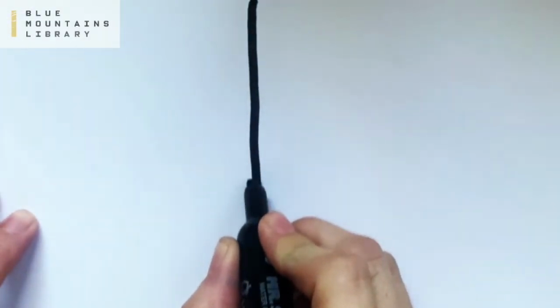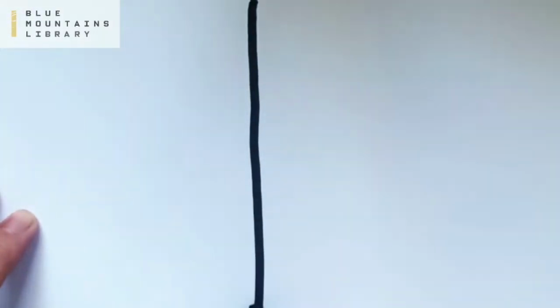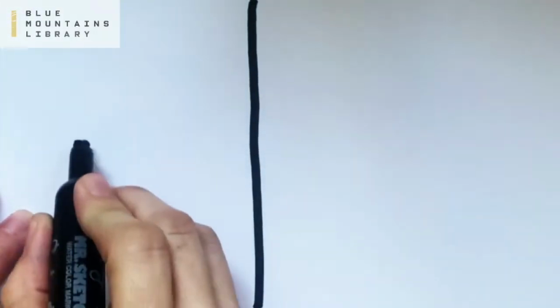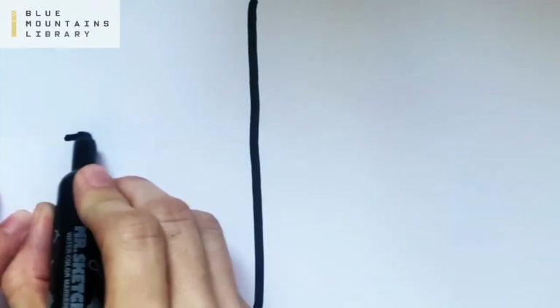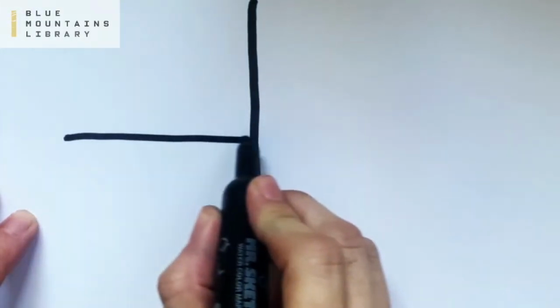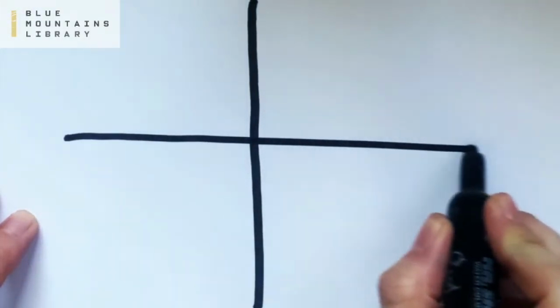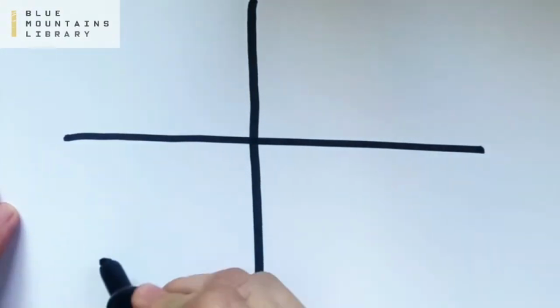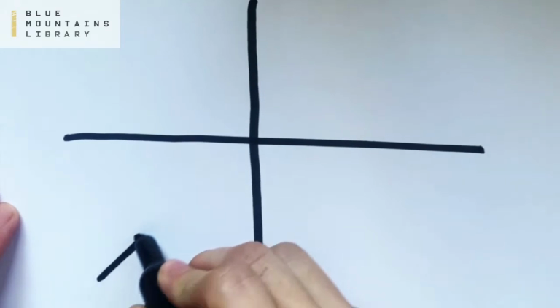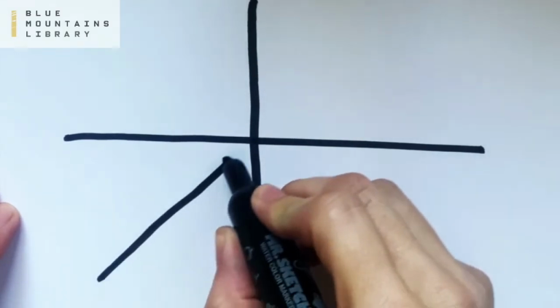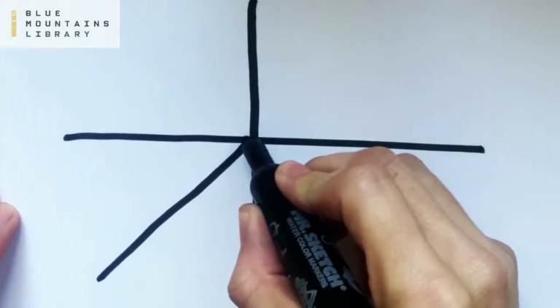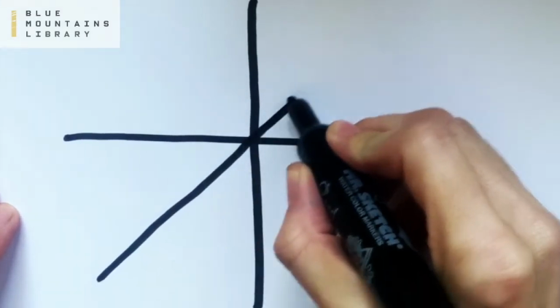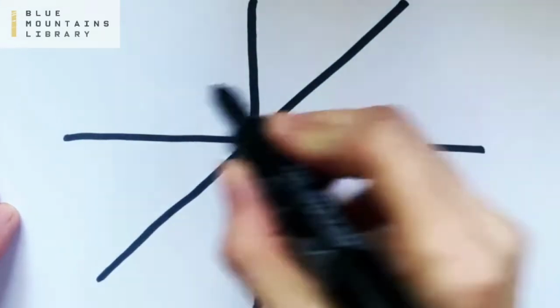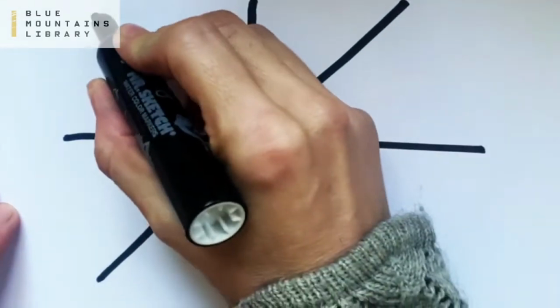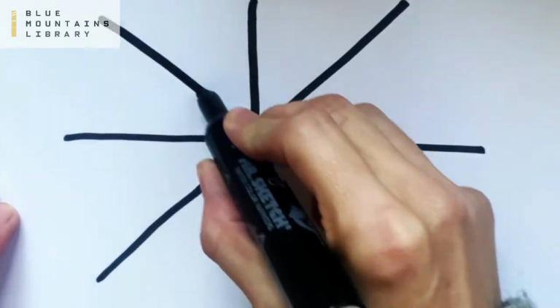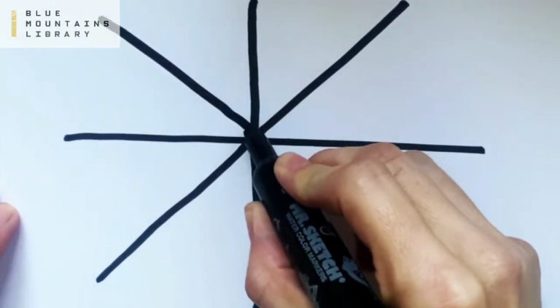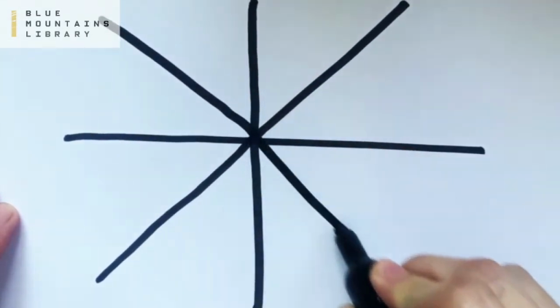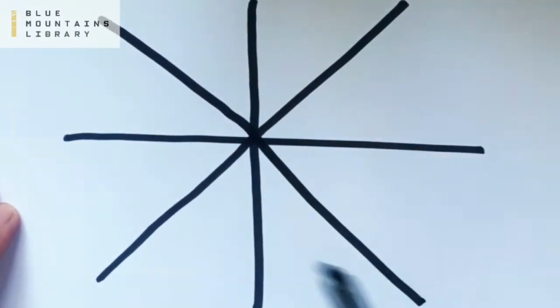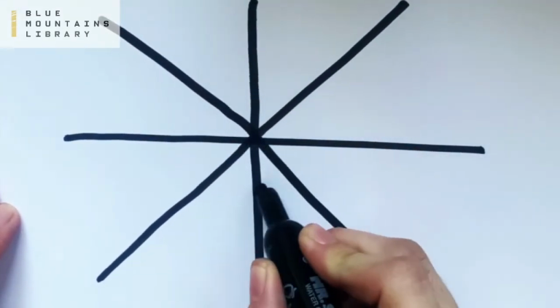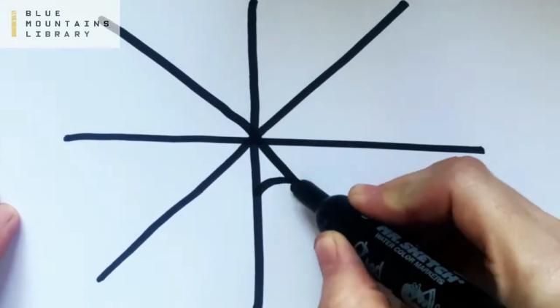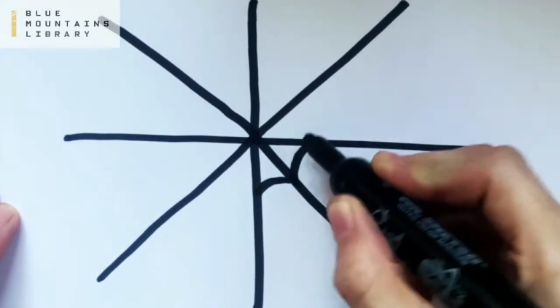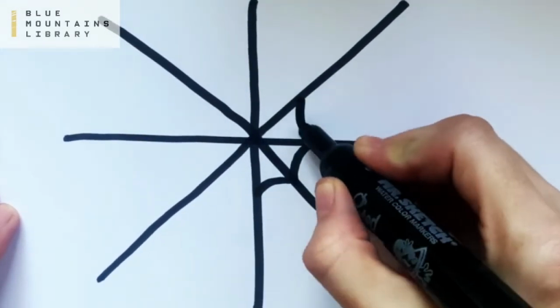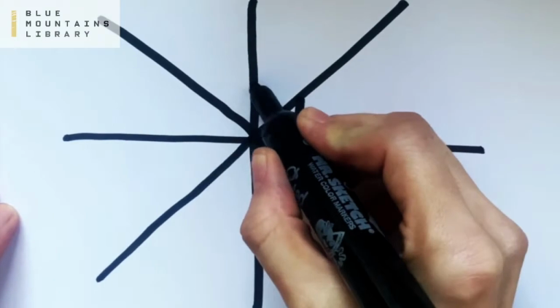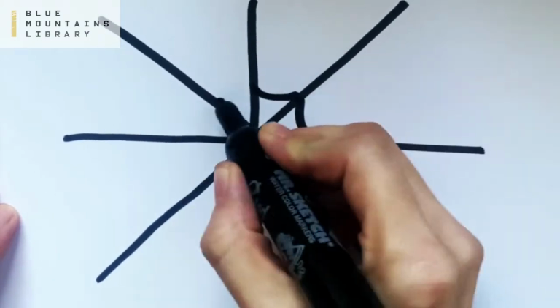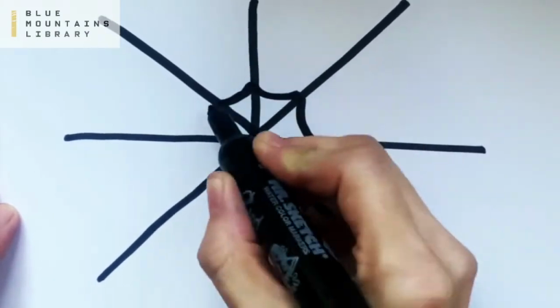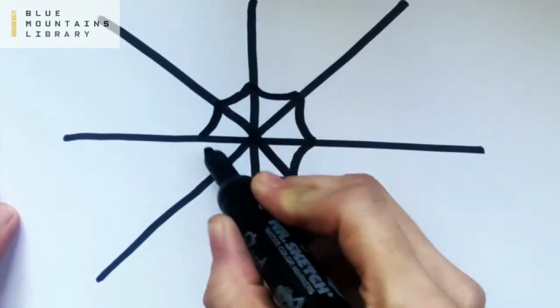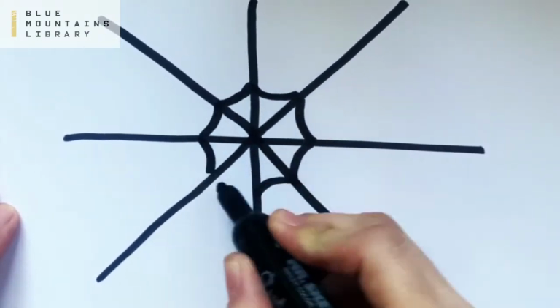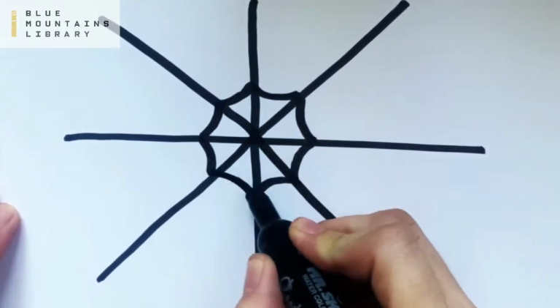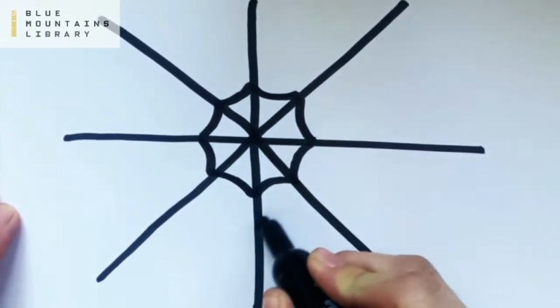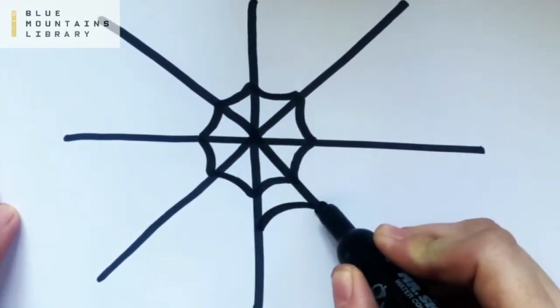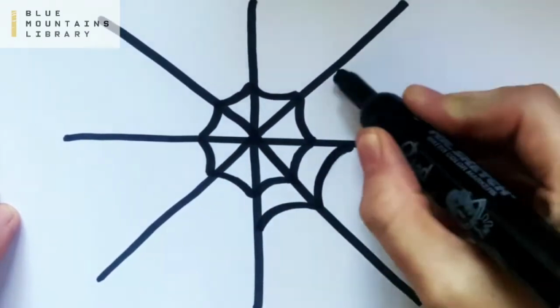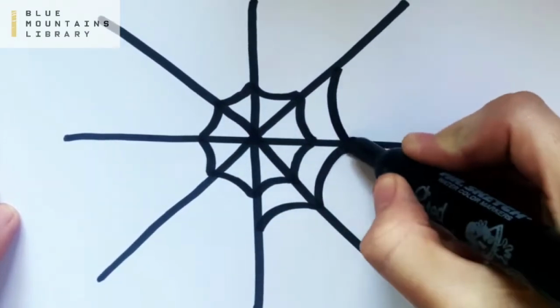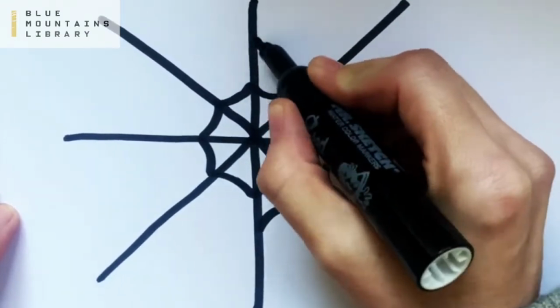Watch how I do it. First I'm drawing a cross and then an X through that cross, and then I'm drawing my web lines one at a time — each one is curving inwards towards the center of the web.